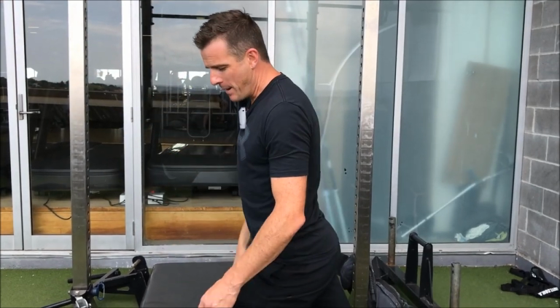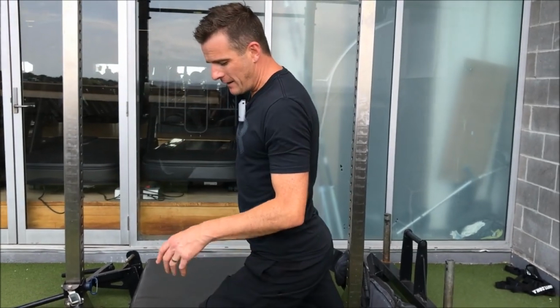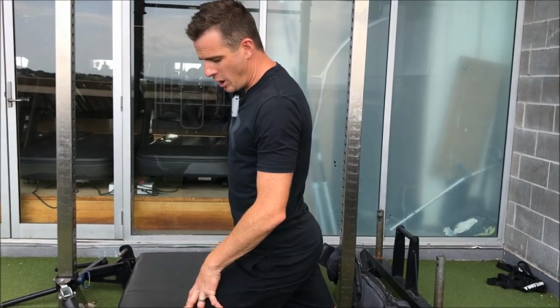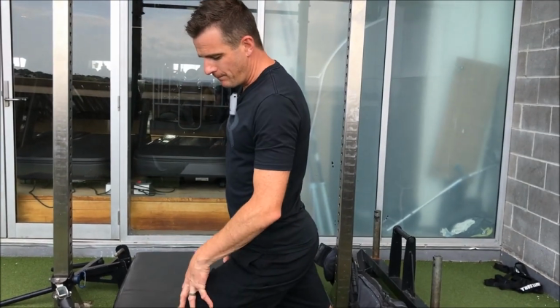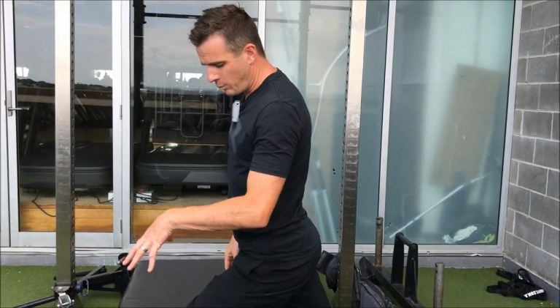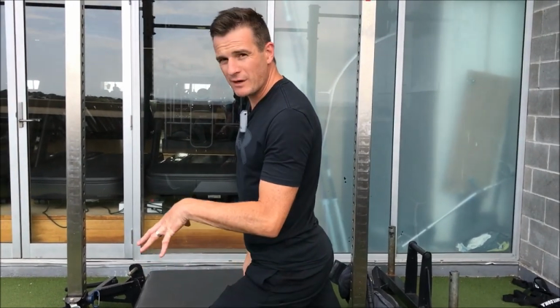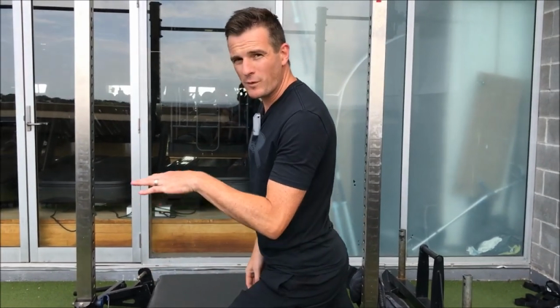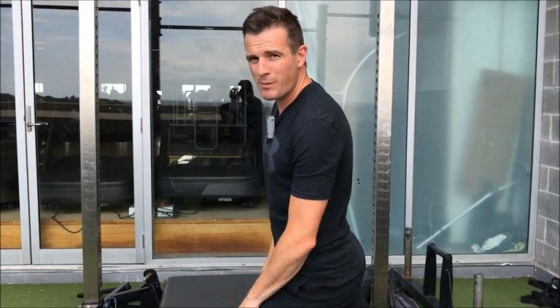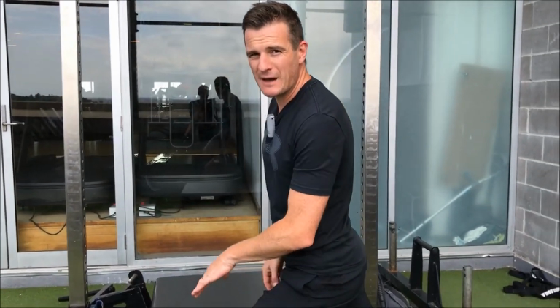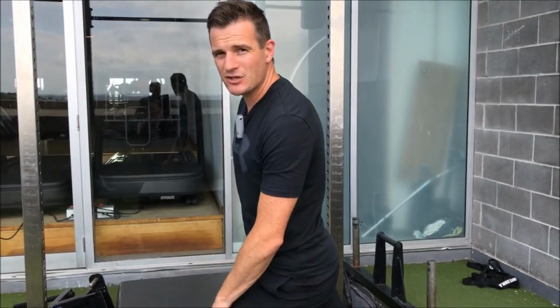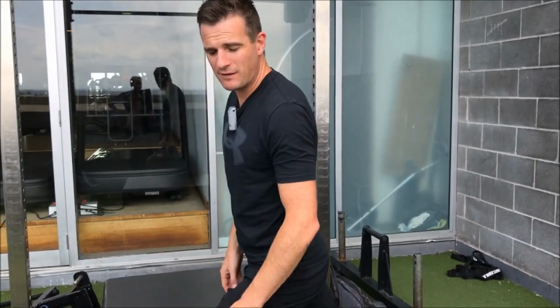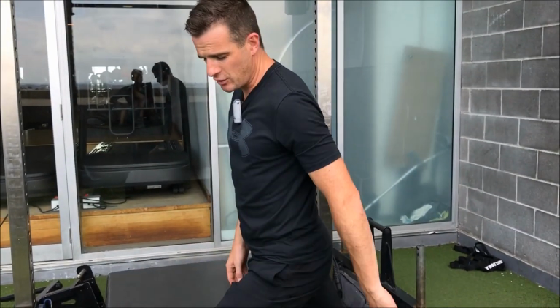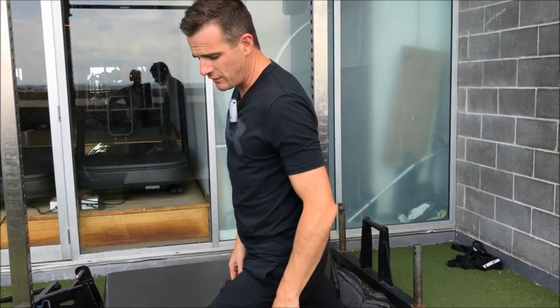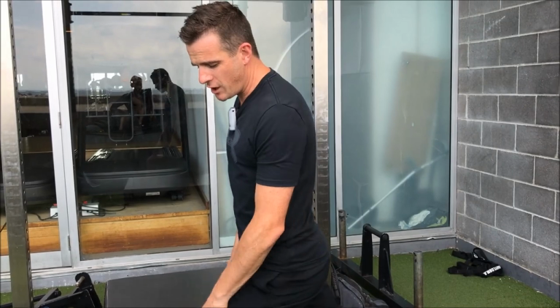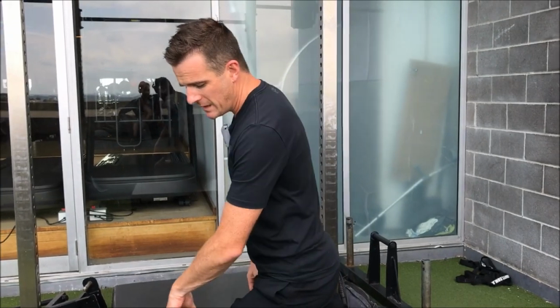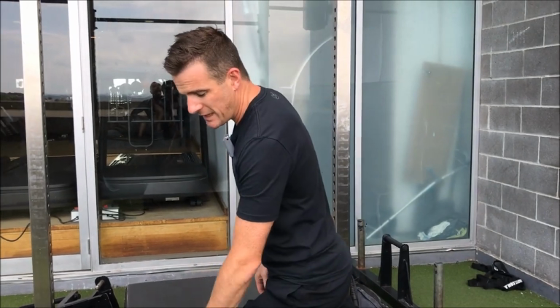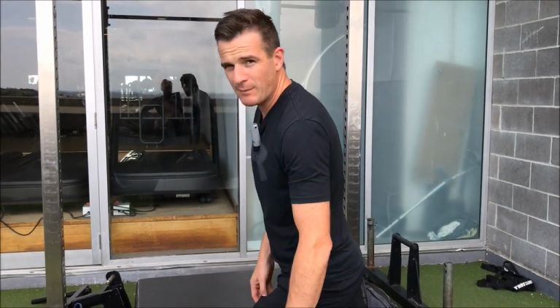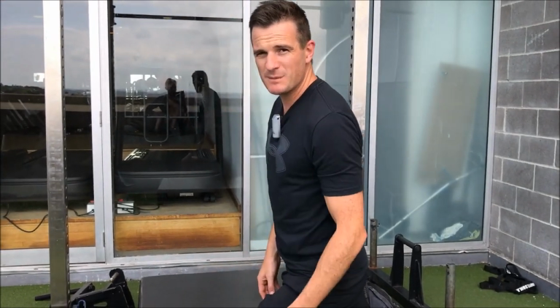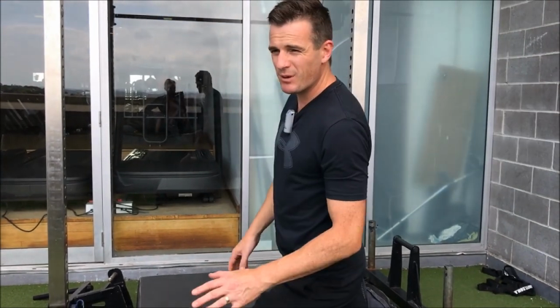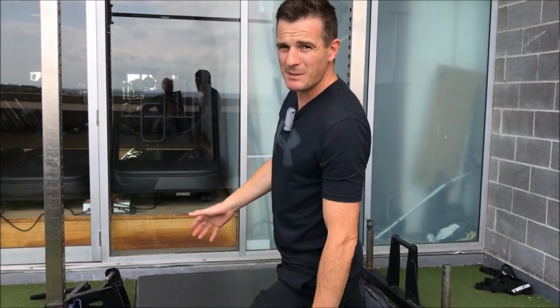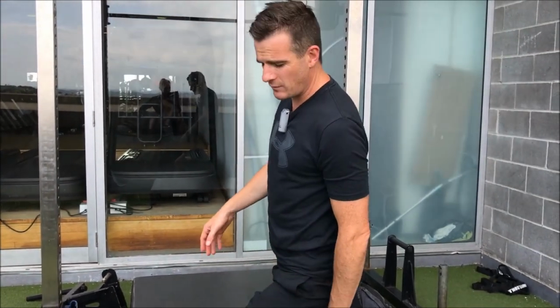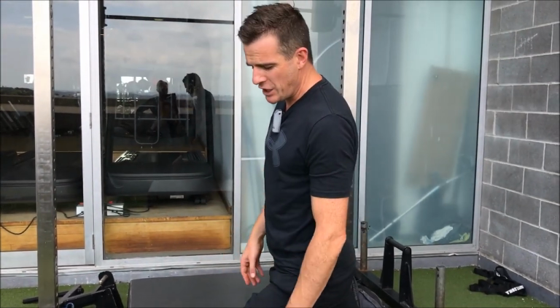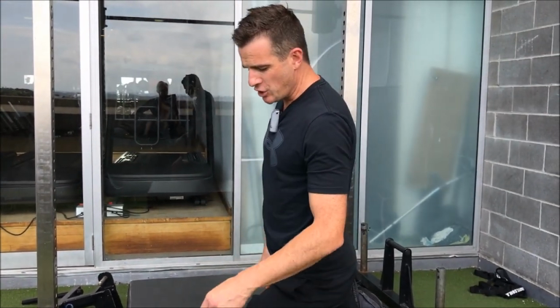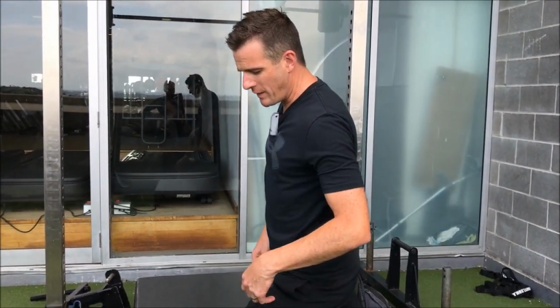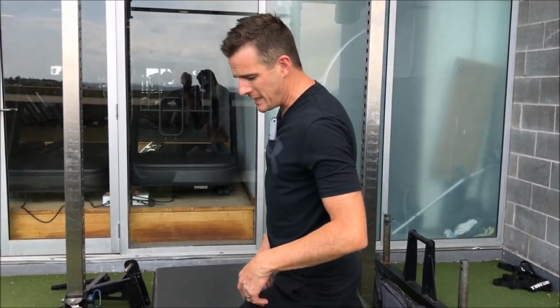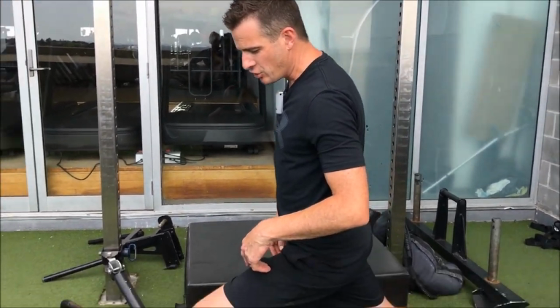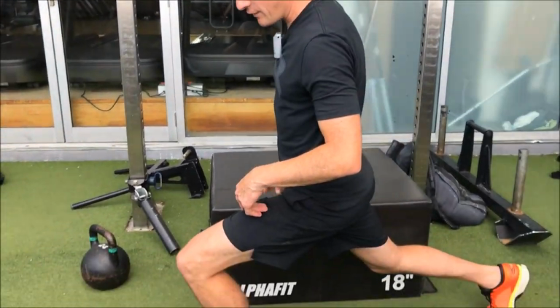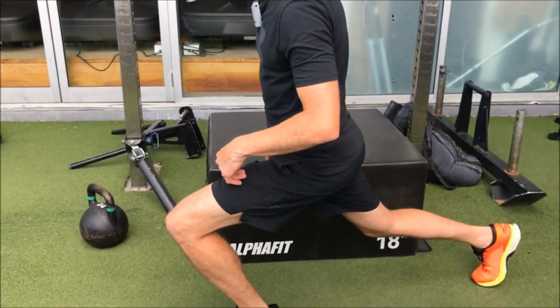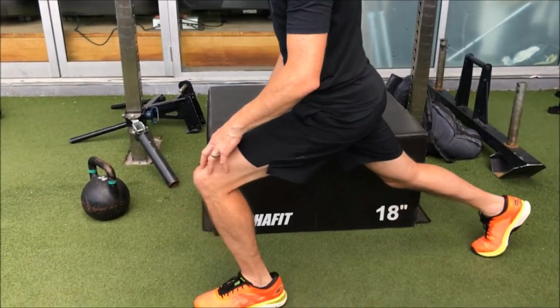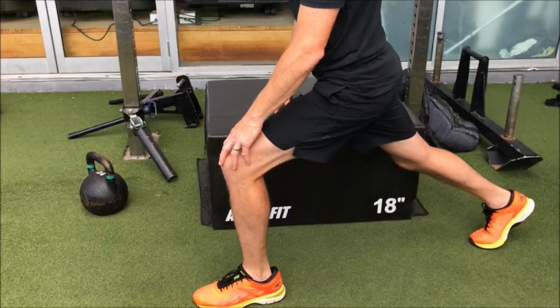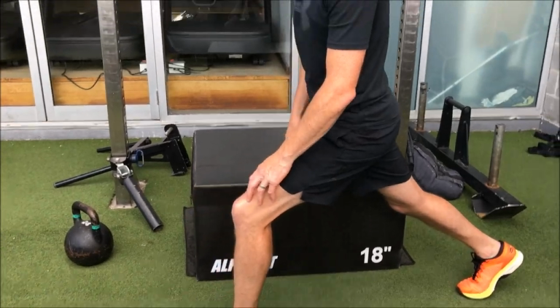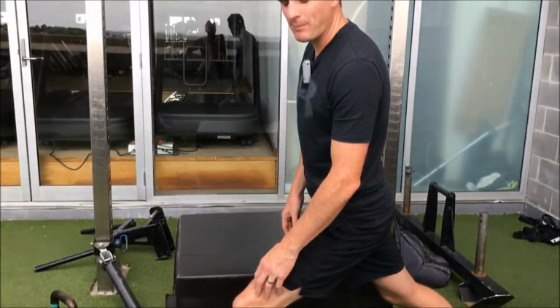But at the moment, at weeks three and four, there's probably not enough leg strength, glute strength, or control, and patellofemoral symptoms are probably maybe still there. You don't want that knee traveling all the way forward because it loads it up.